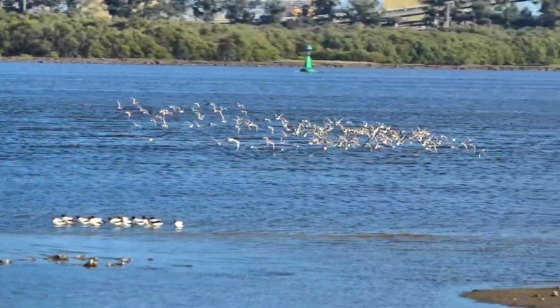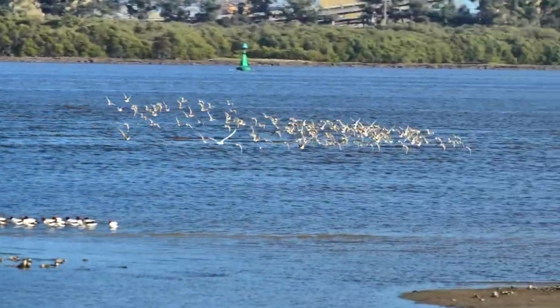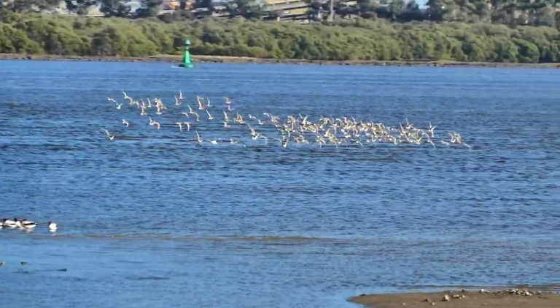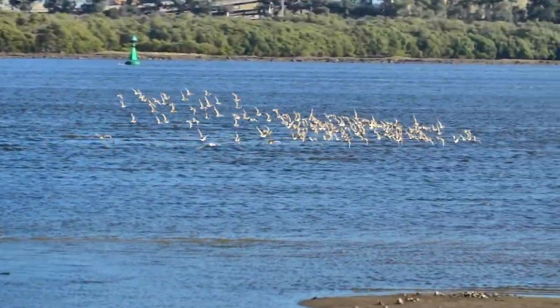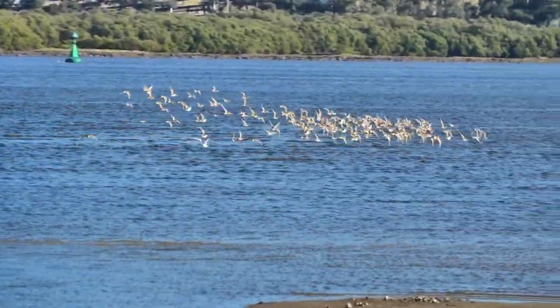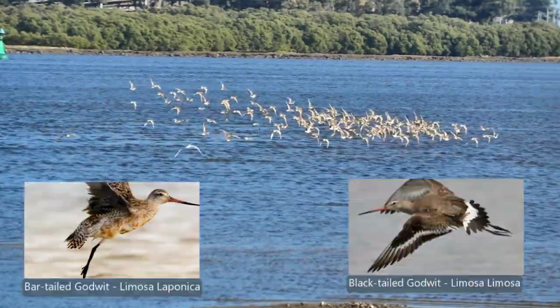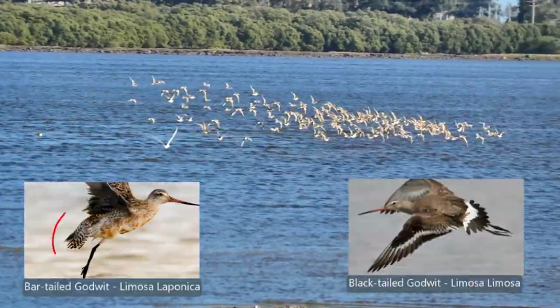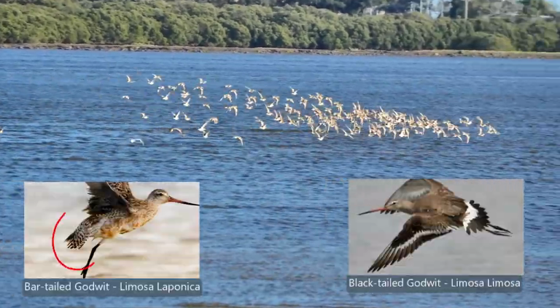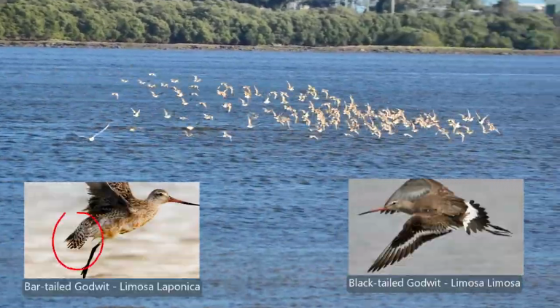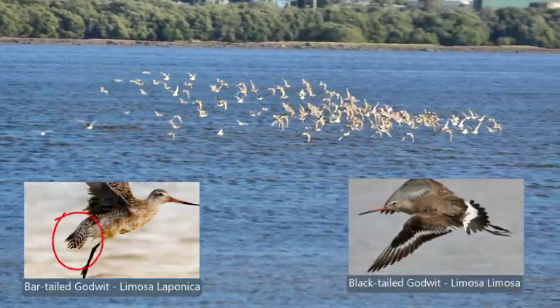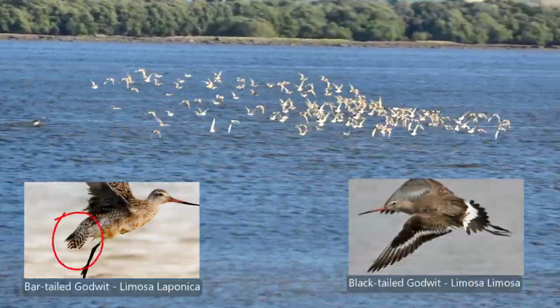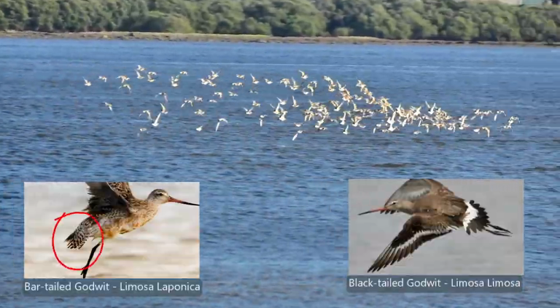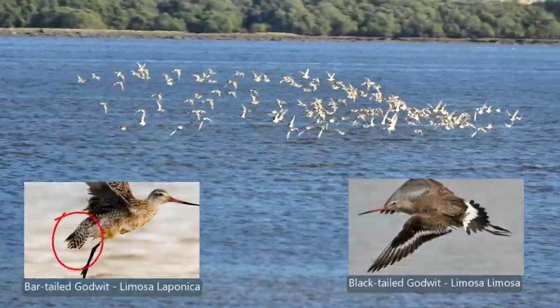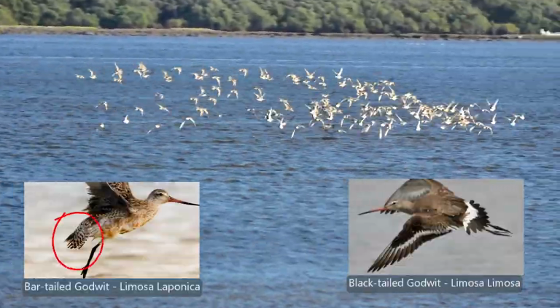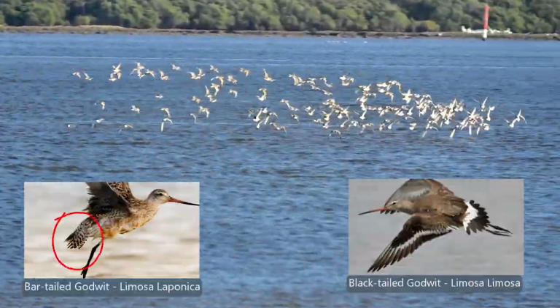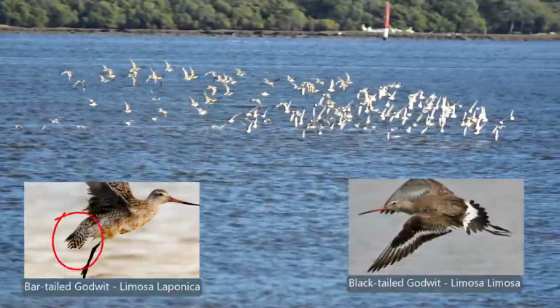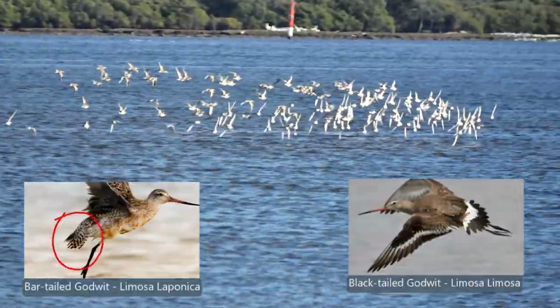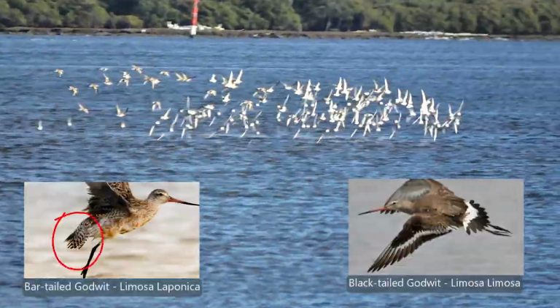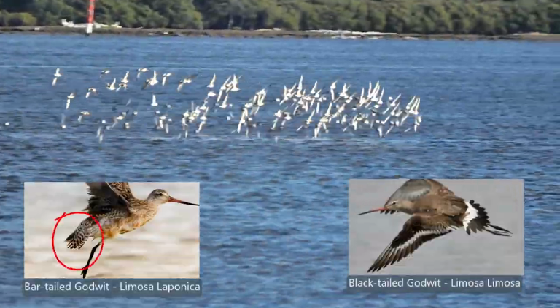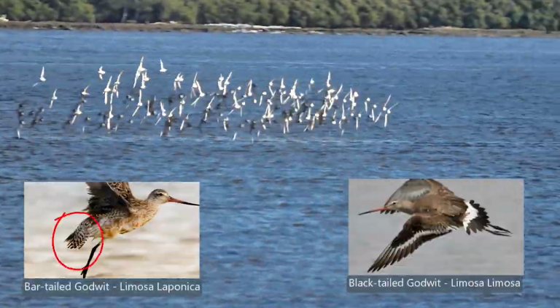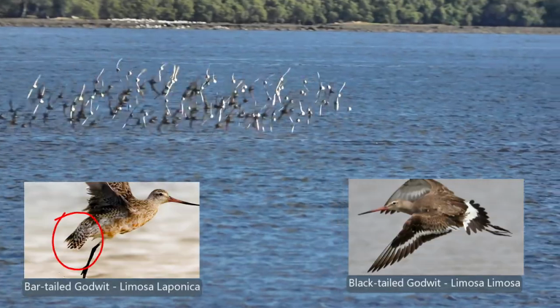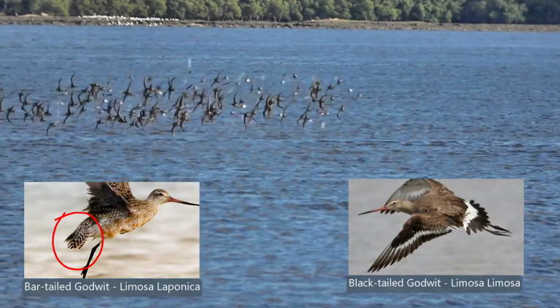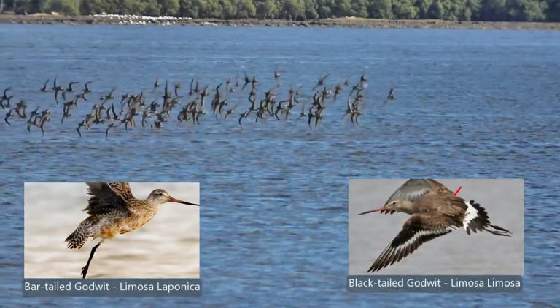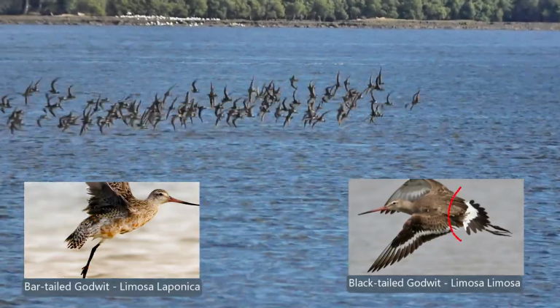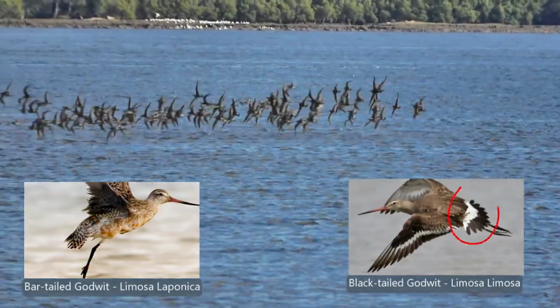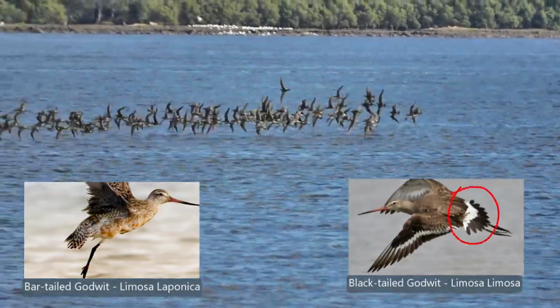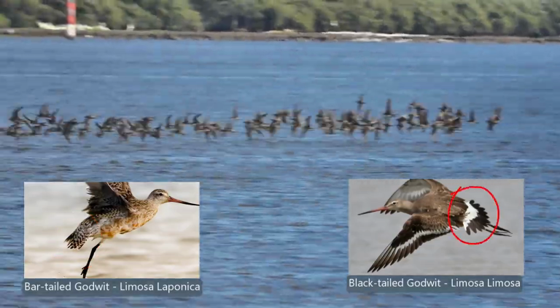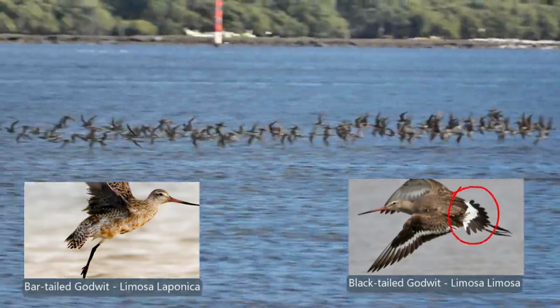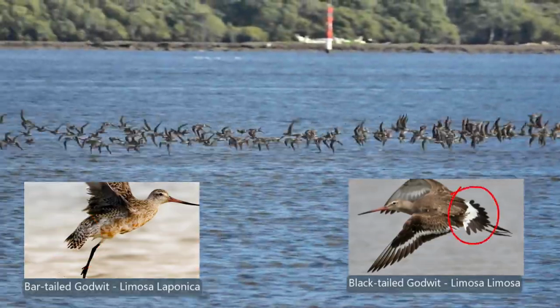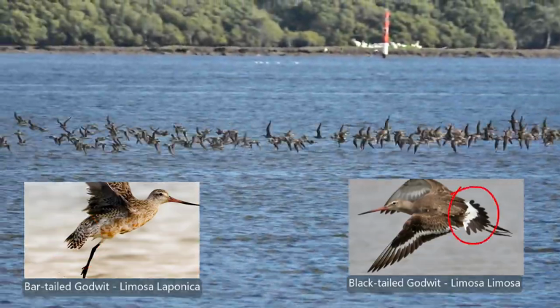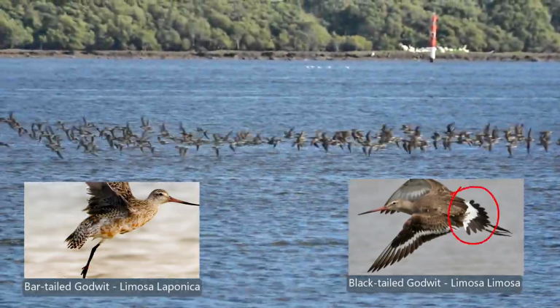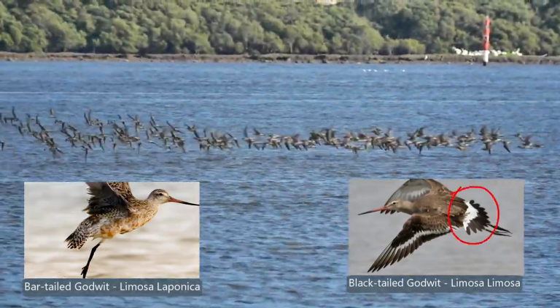There are four species of Godwit, and in Australia we commonly see two: the Bar-tailed and the Black-tailed. As the name suggests, they are distinguished by the colouring in the tail.